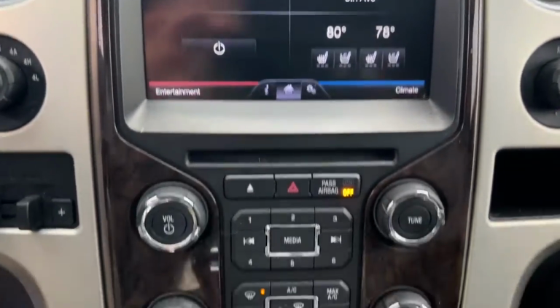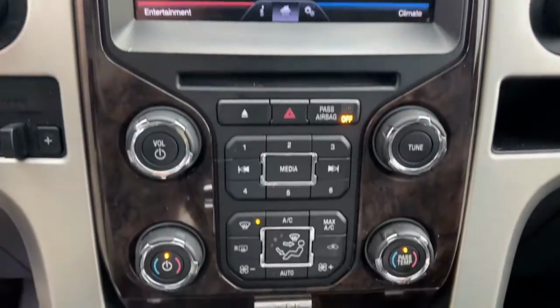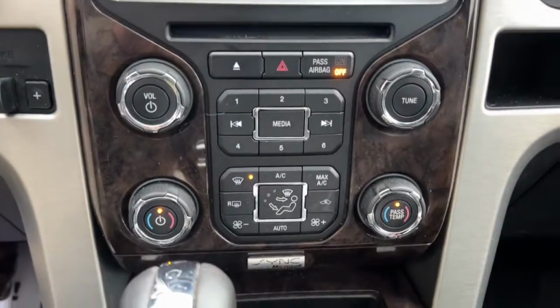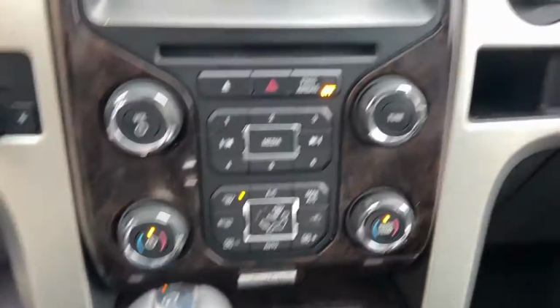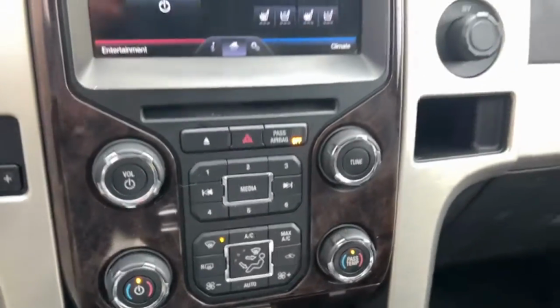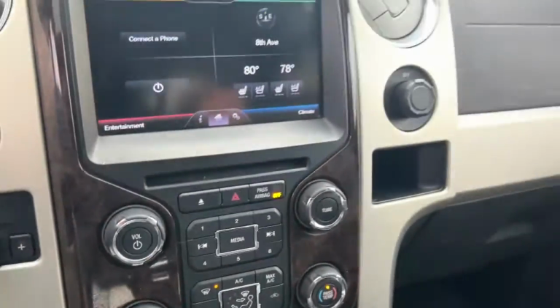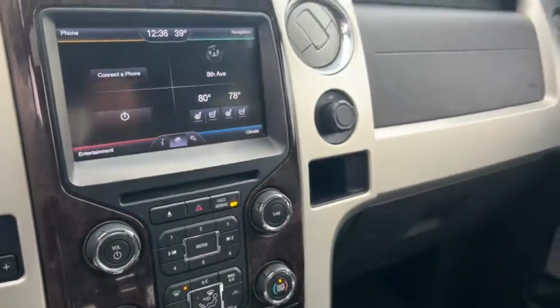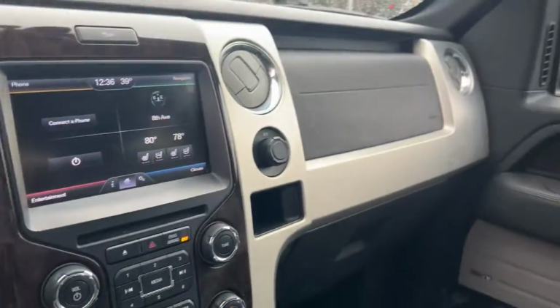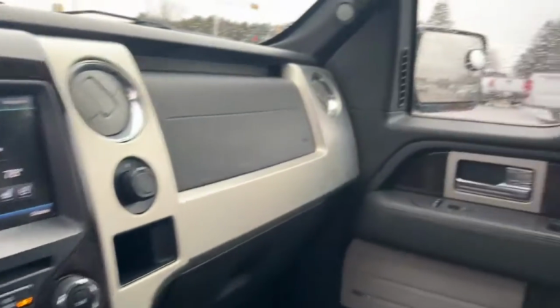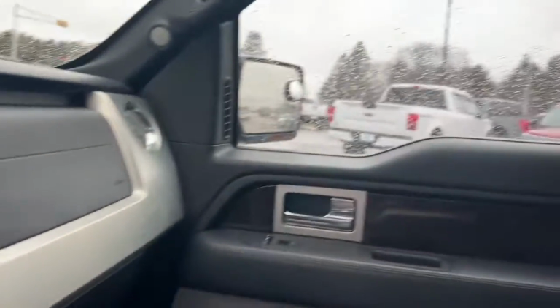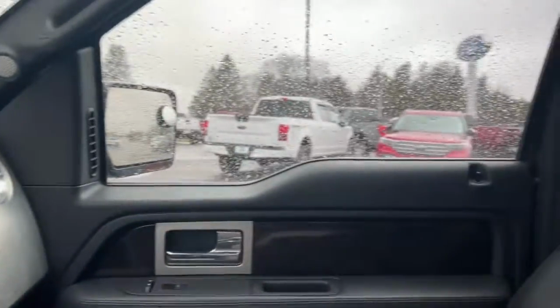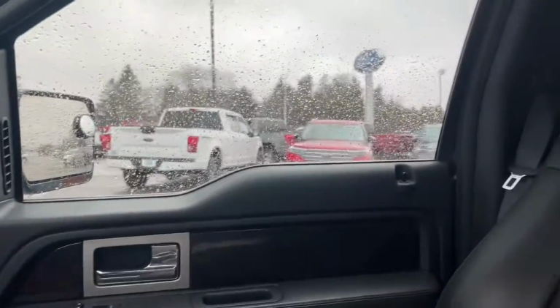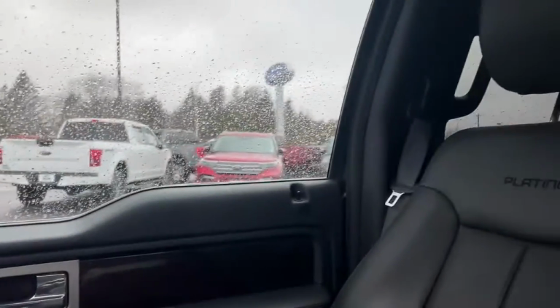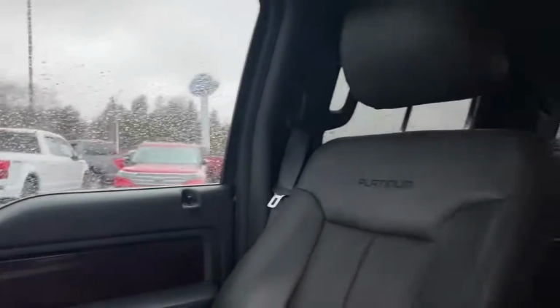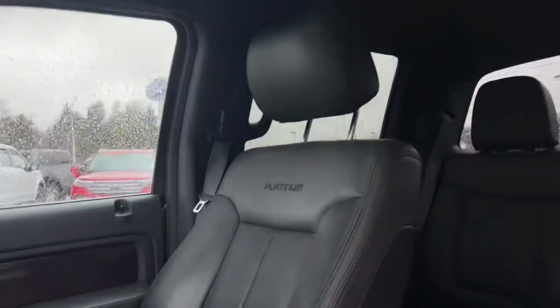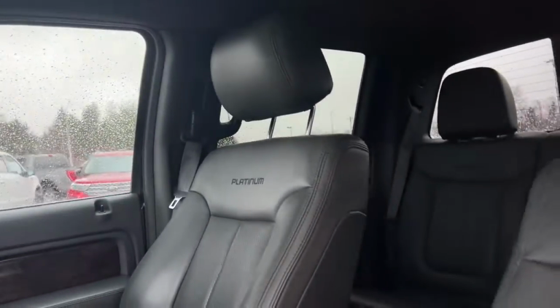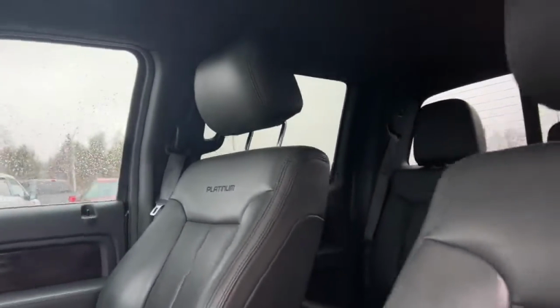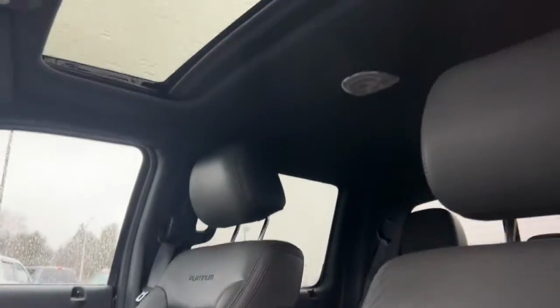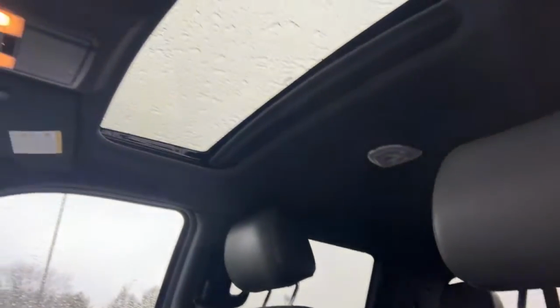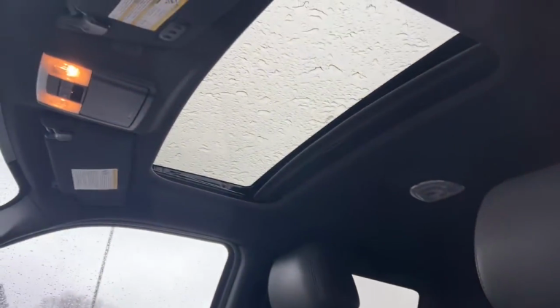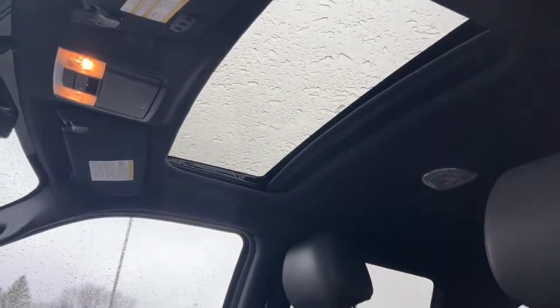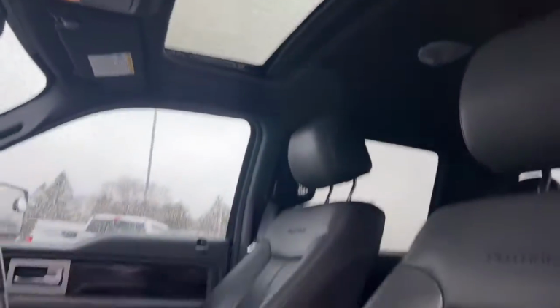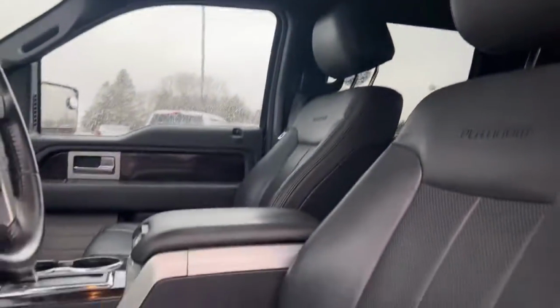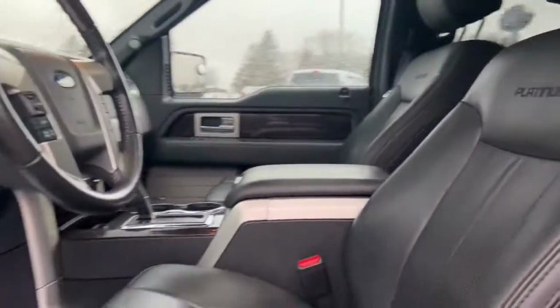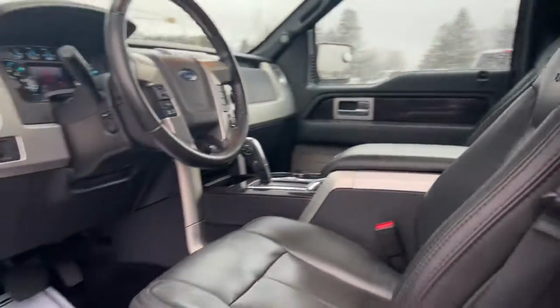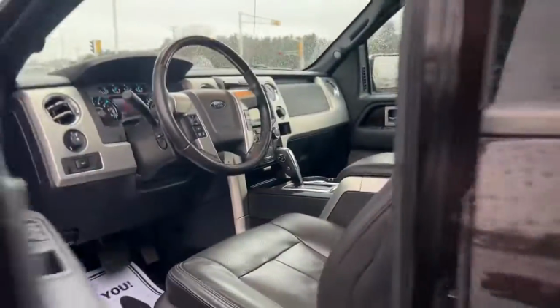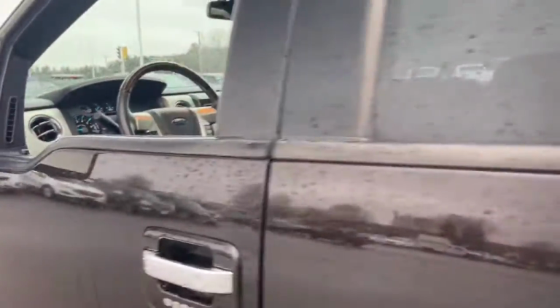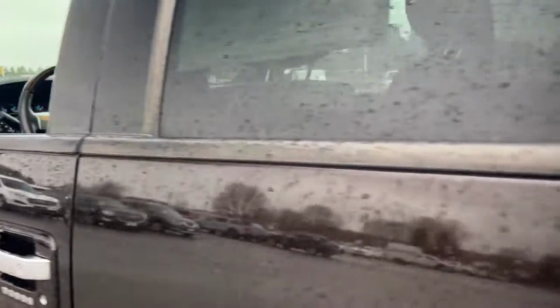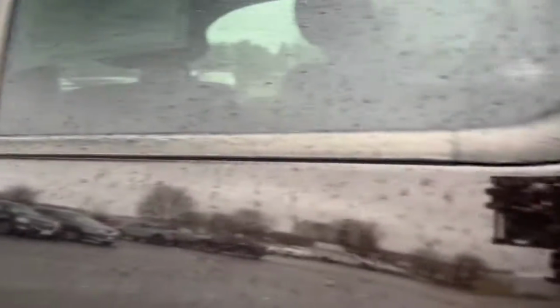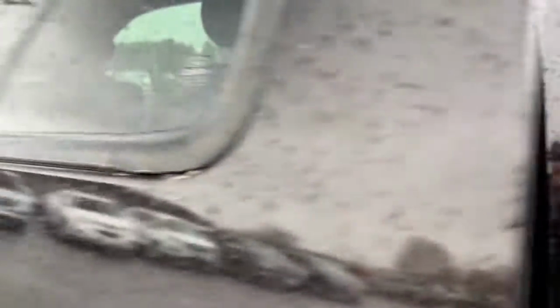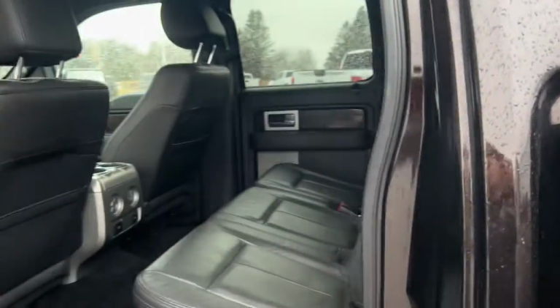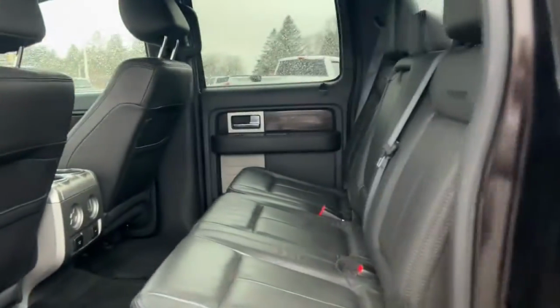Navigation system, sun and moonroof, keyless entry, fog lamps, 4x4, remote engine start, cooled front seats, electronic stability control, aluminum wheels, and seat memory.